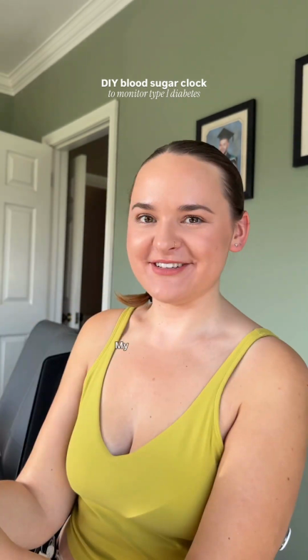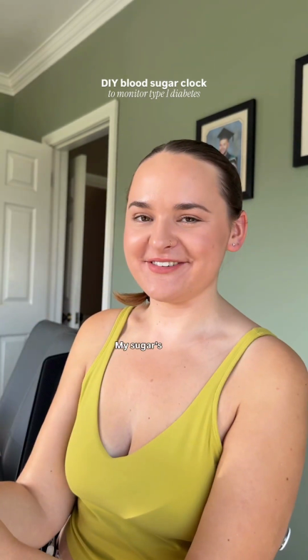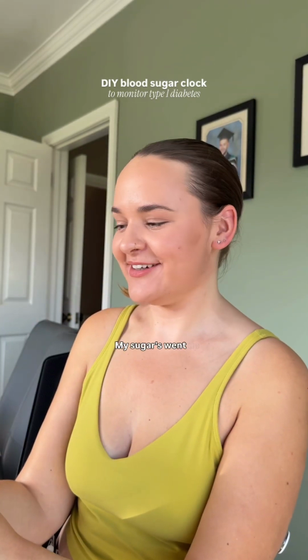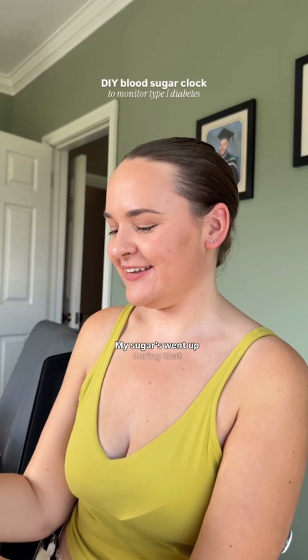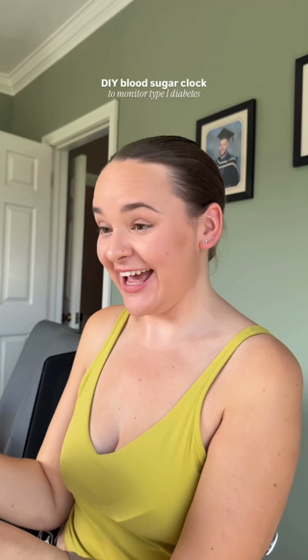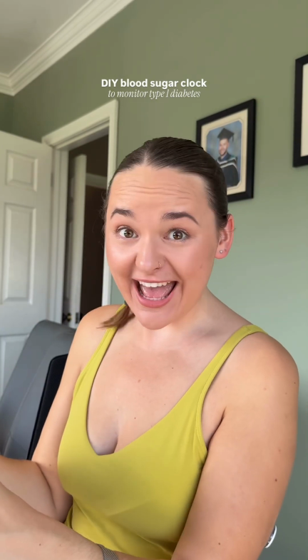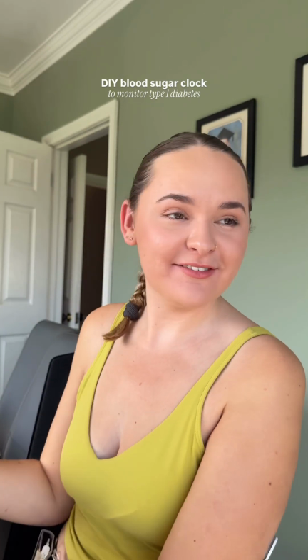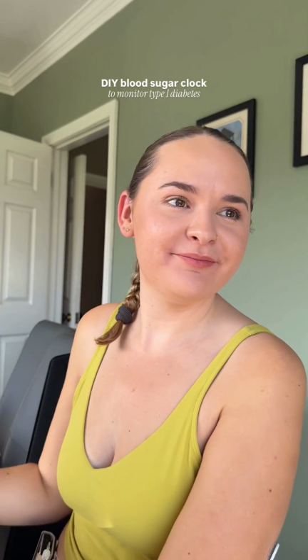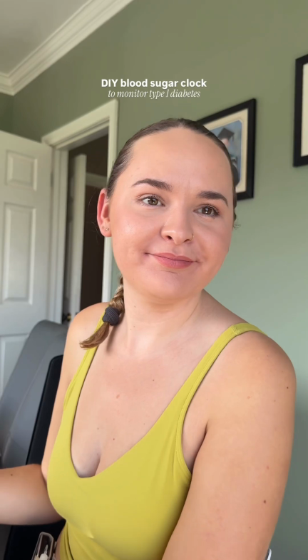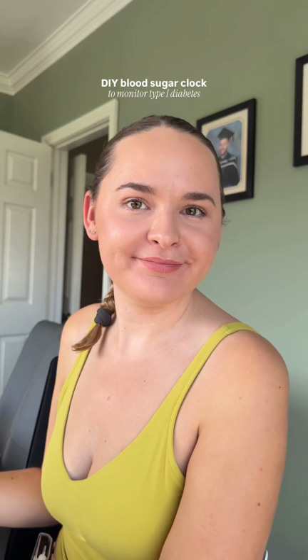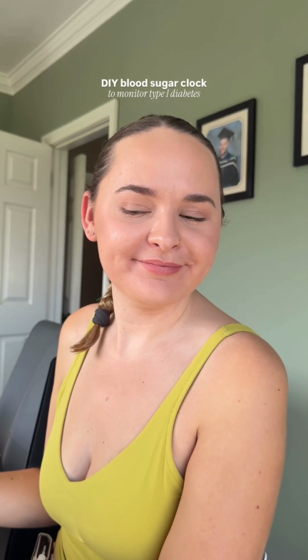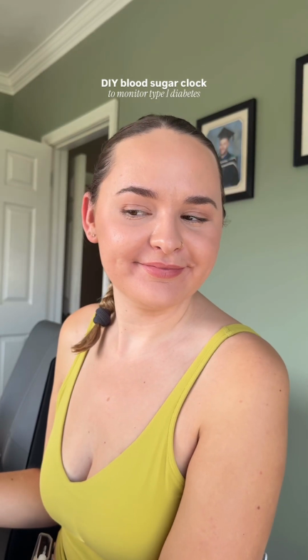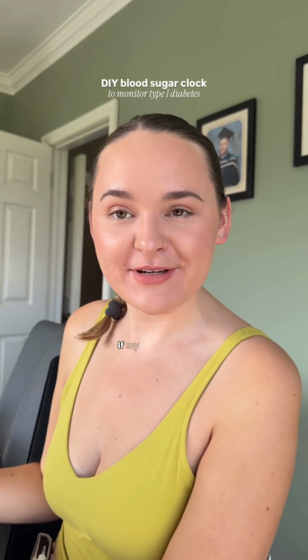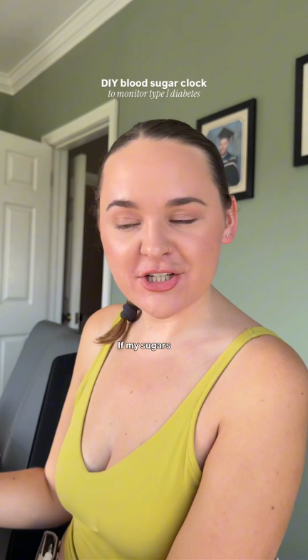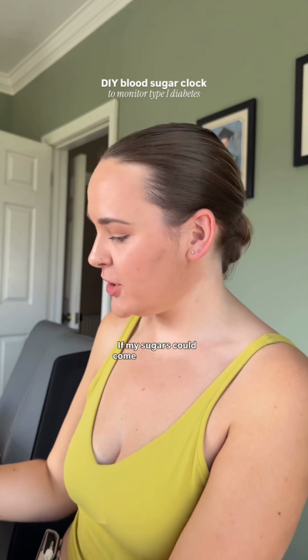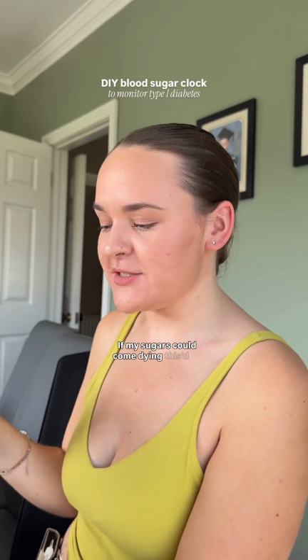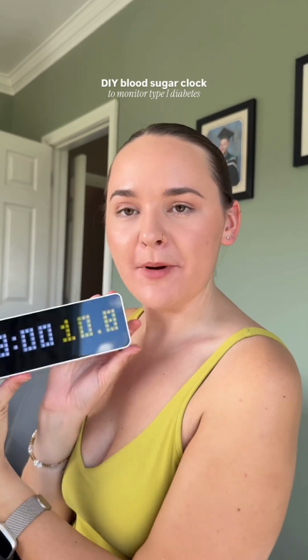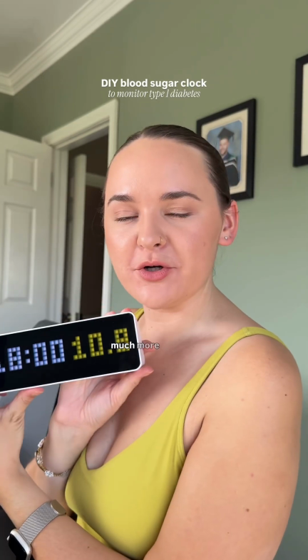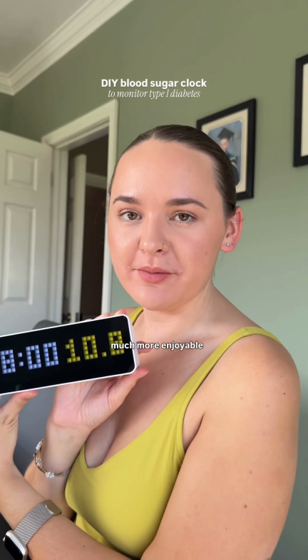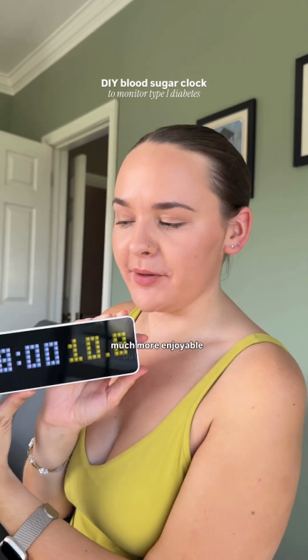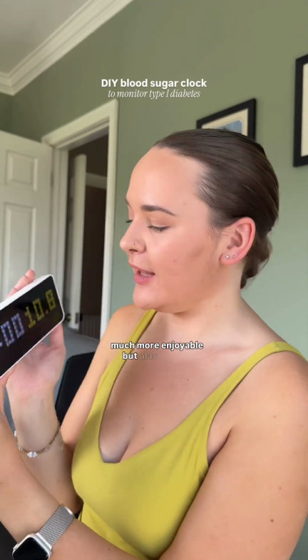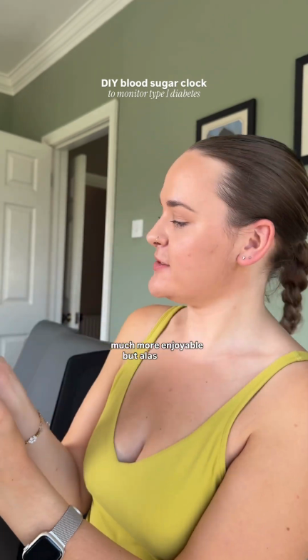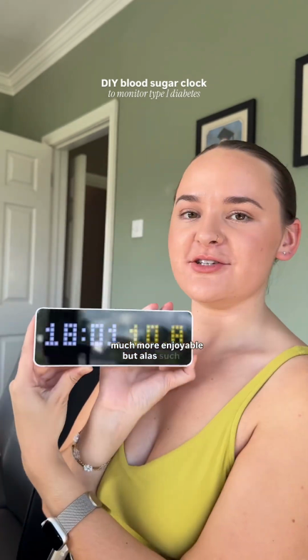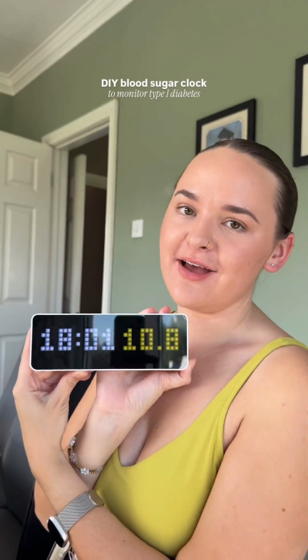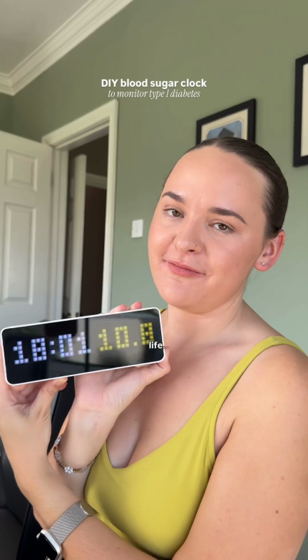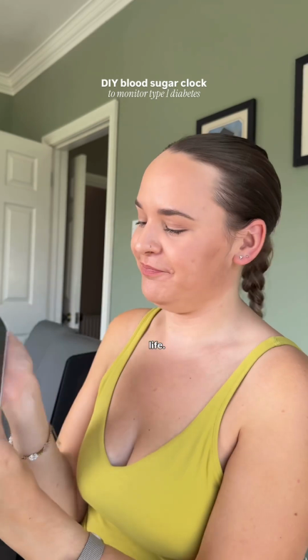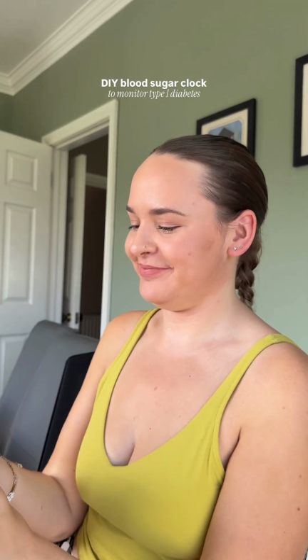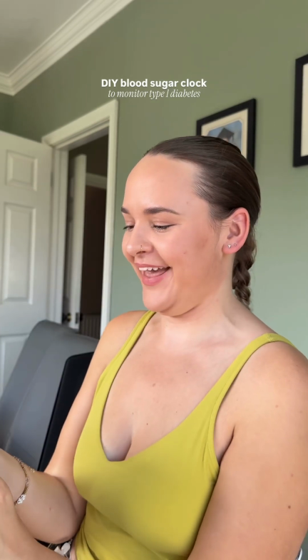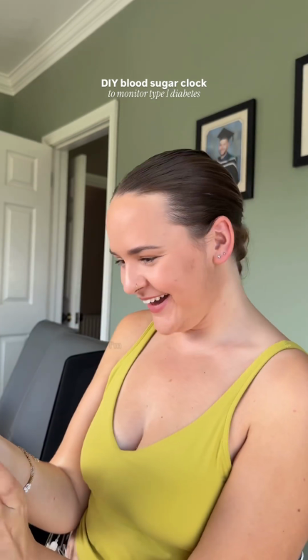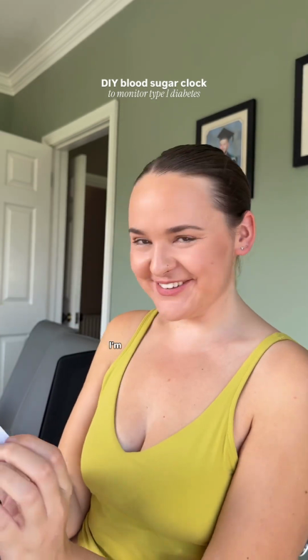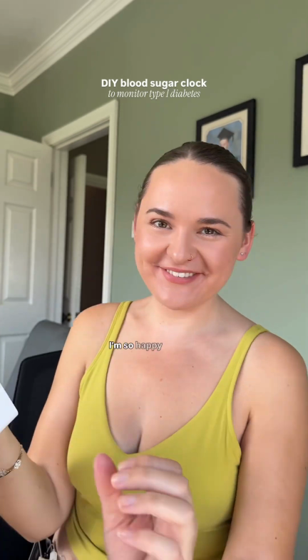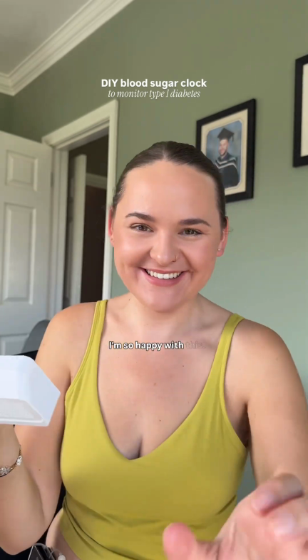She is beautiful. My sugars end up doing that — if my sugars could come down, this would be much more enjoyable. I'm so happy with this.